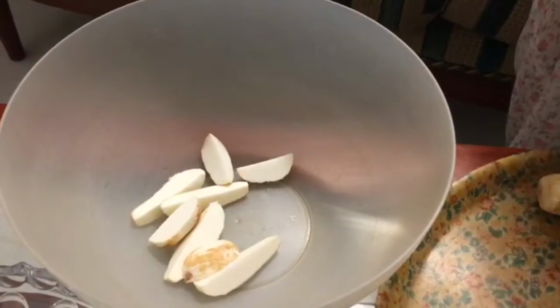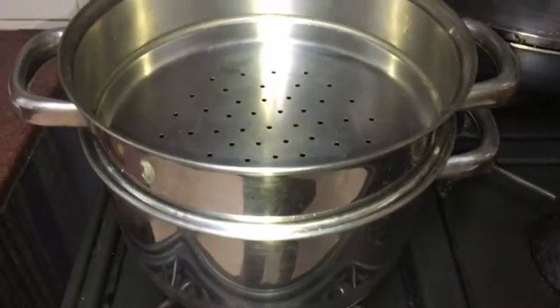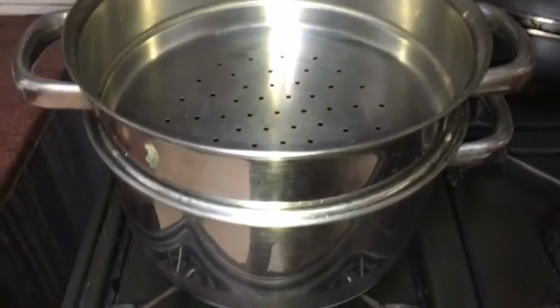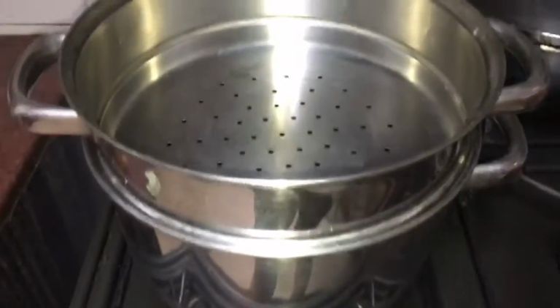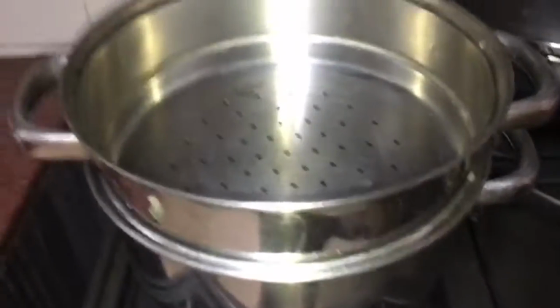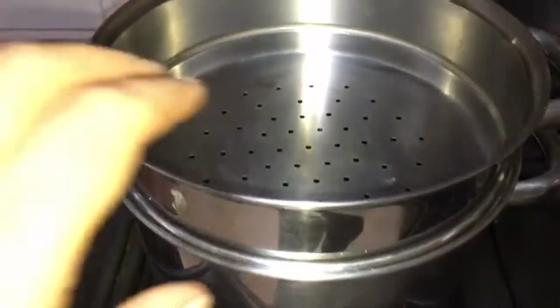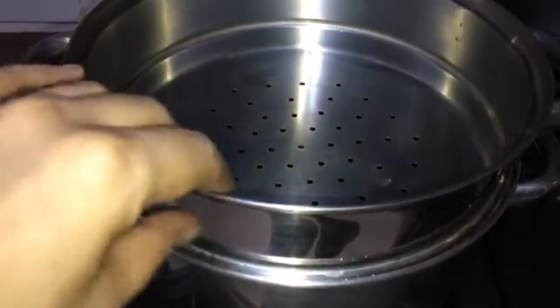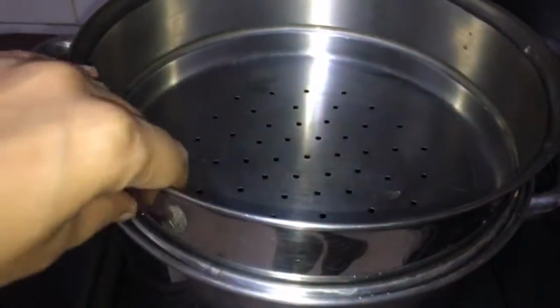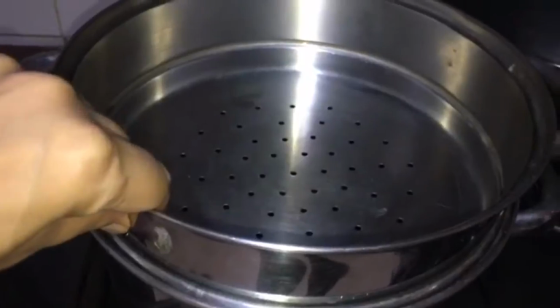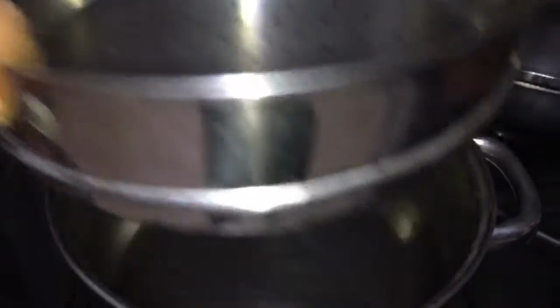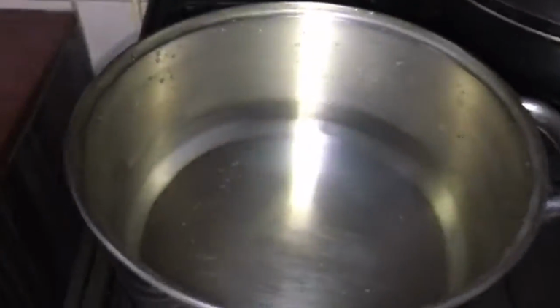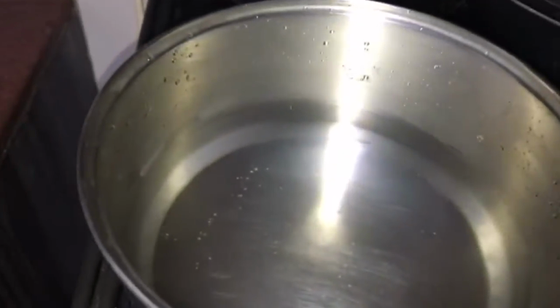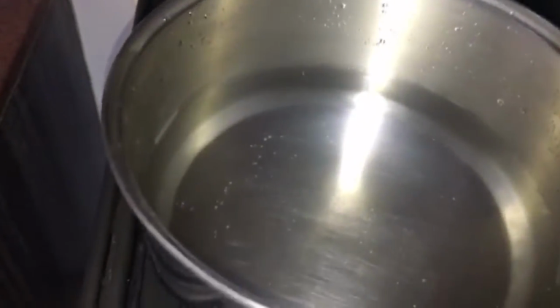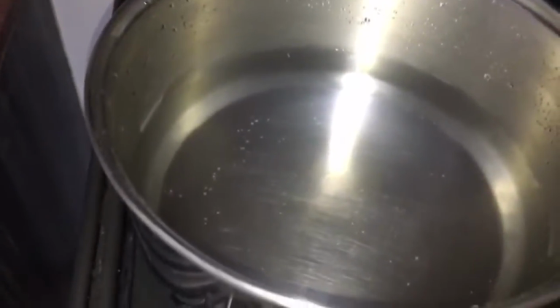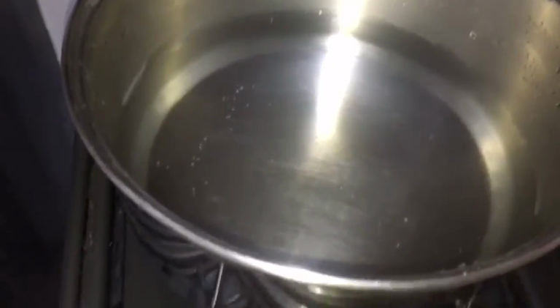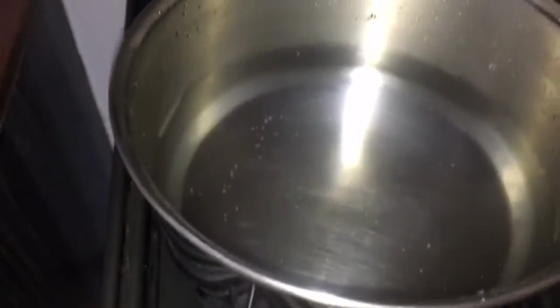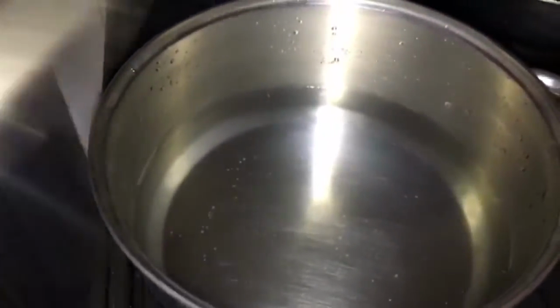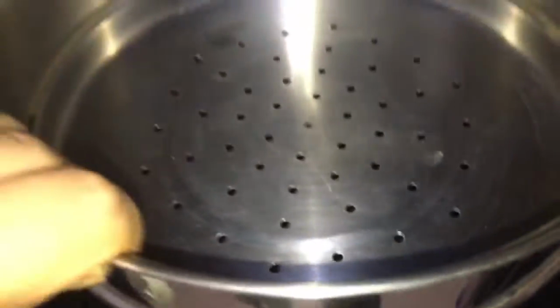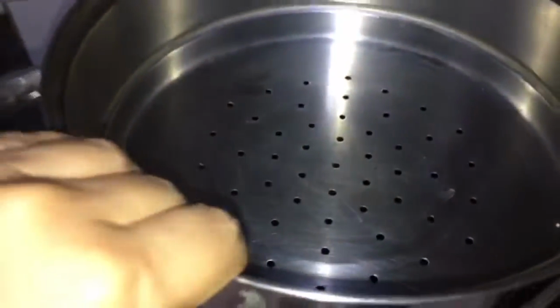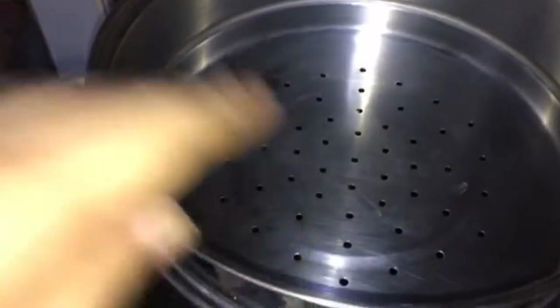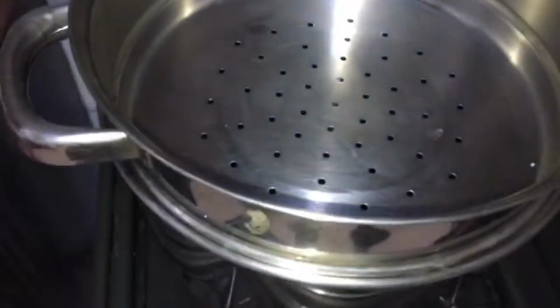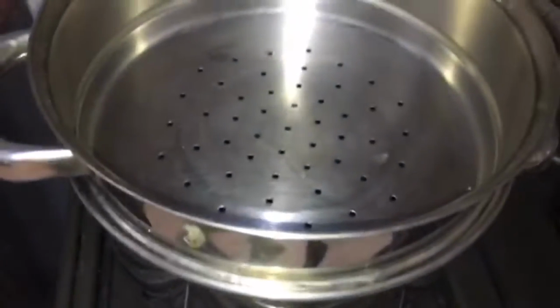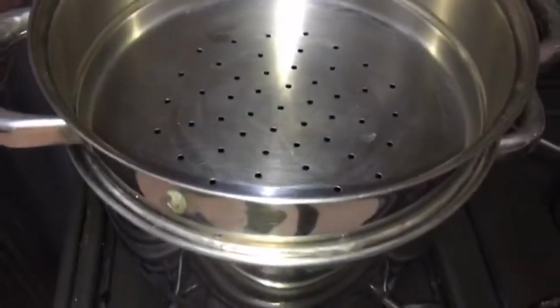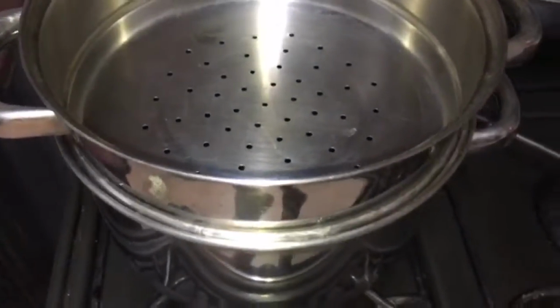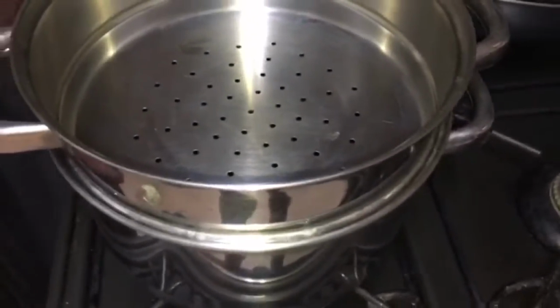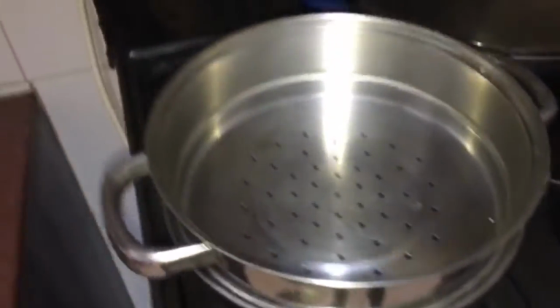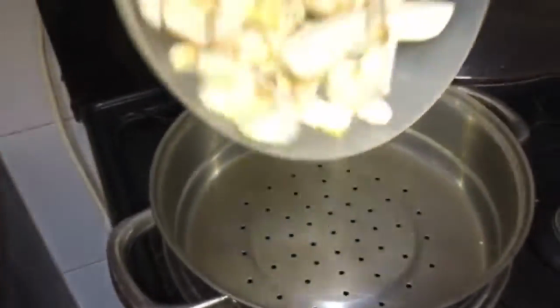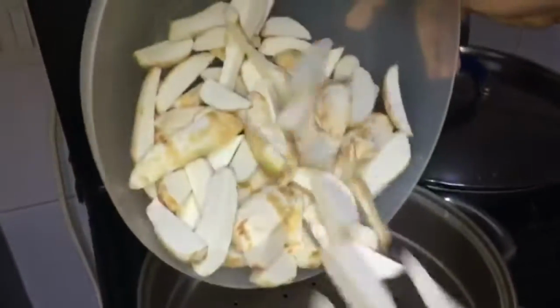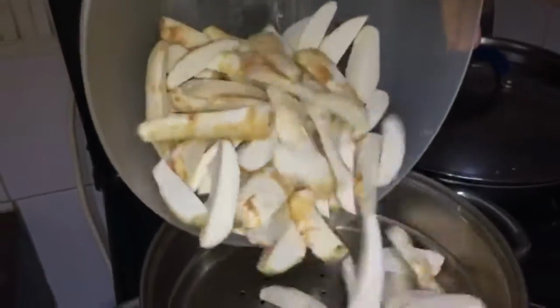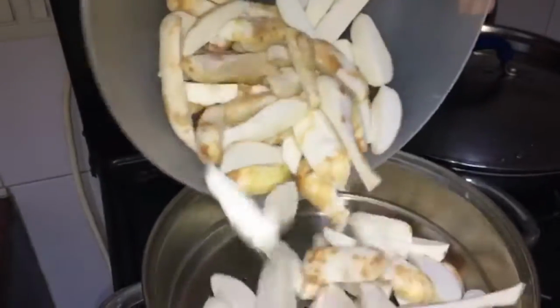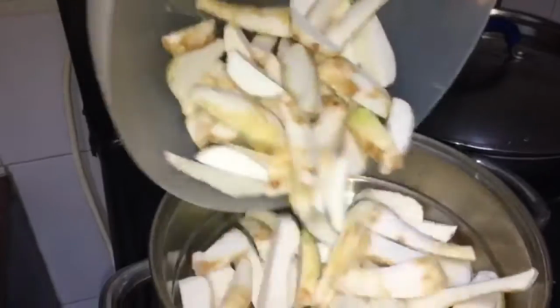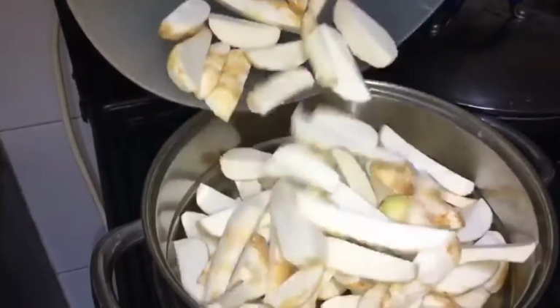We have put the steamer on top of the gas with water at the bottom. On top we place a strainer, and now we are putting the arbi in for steaming.